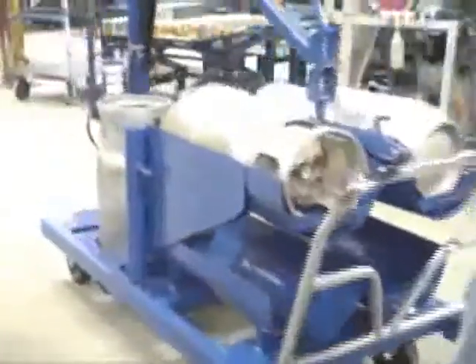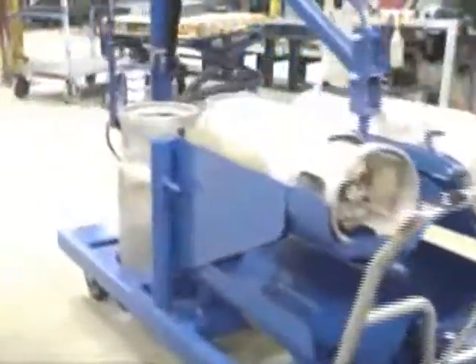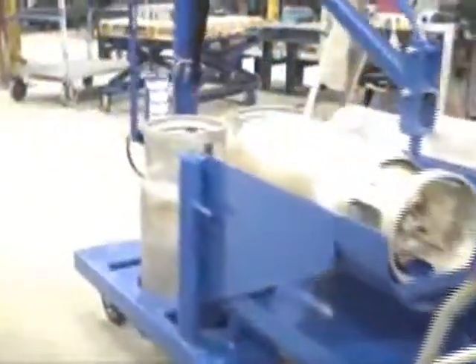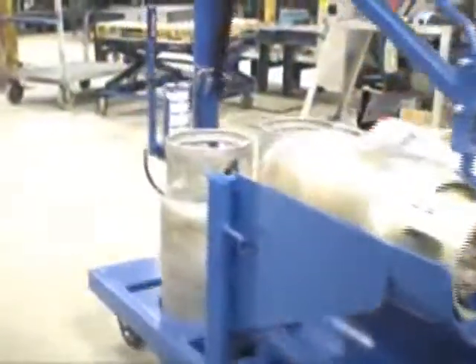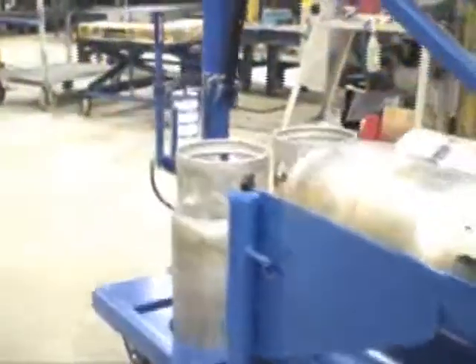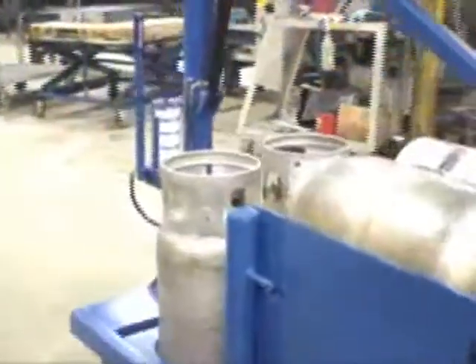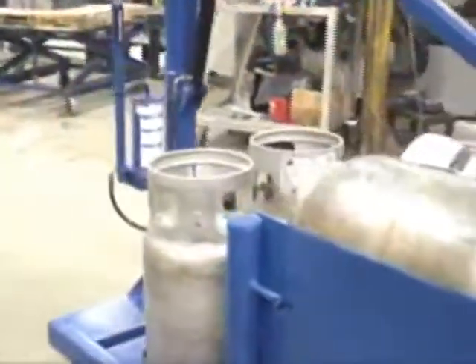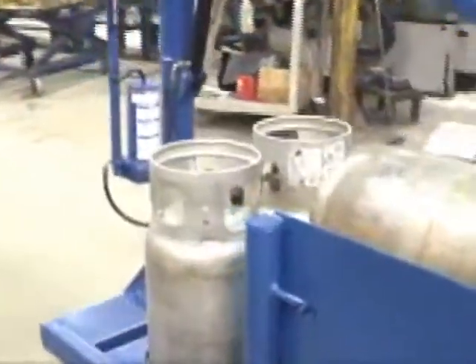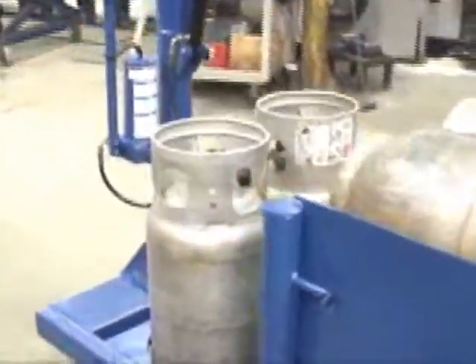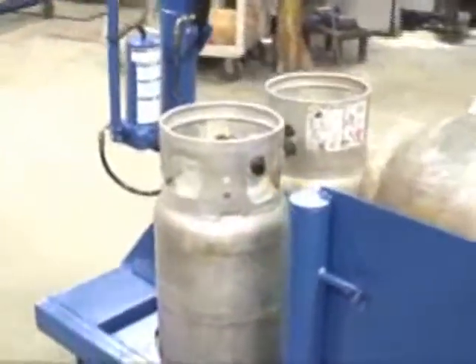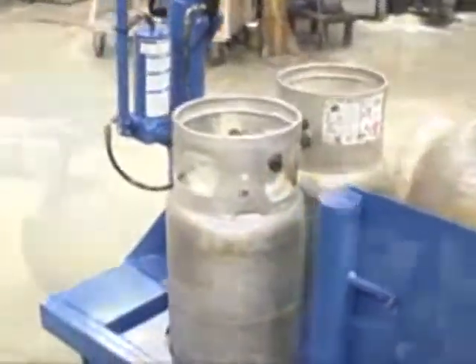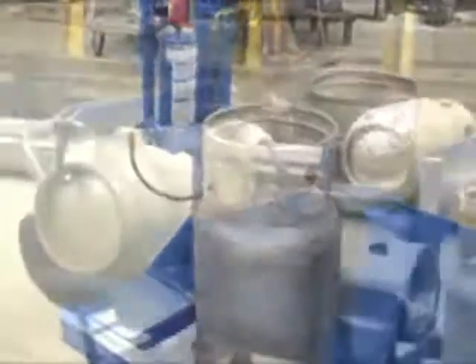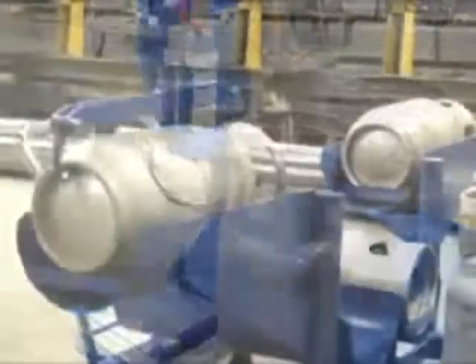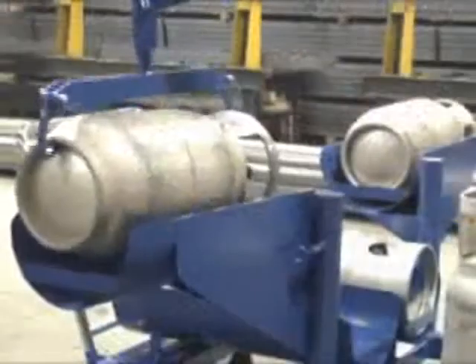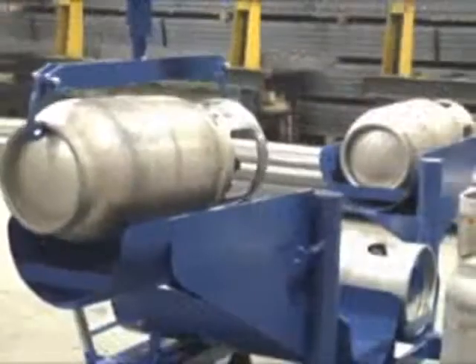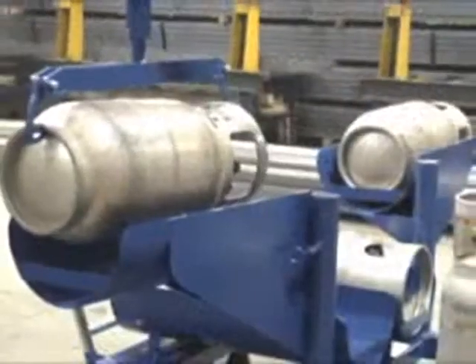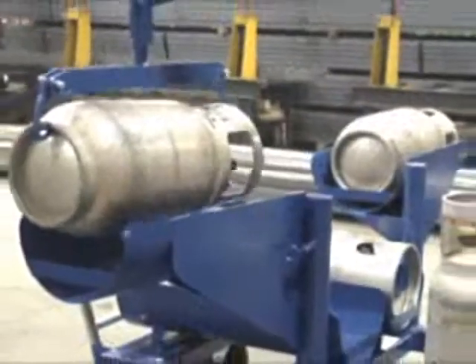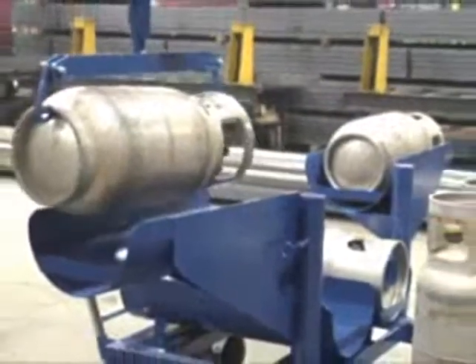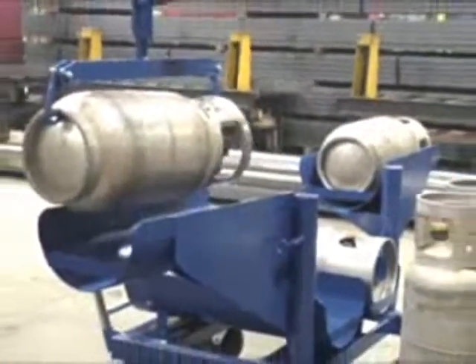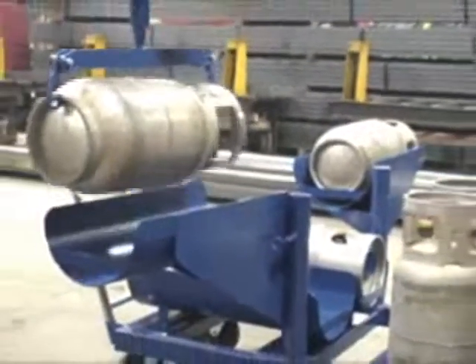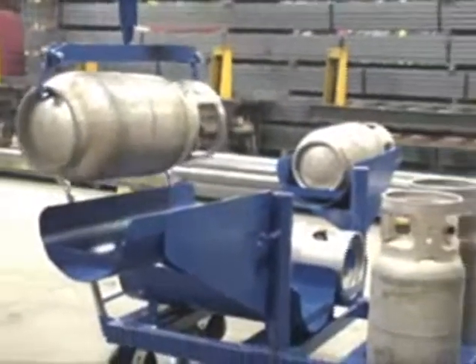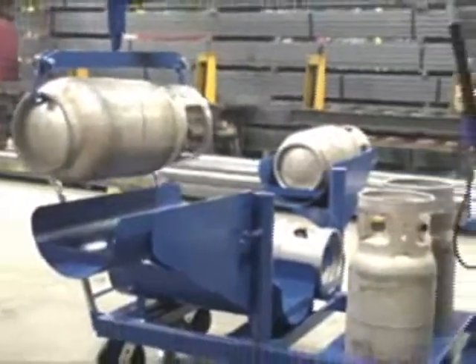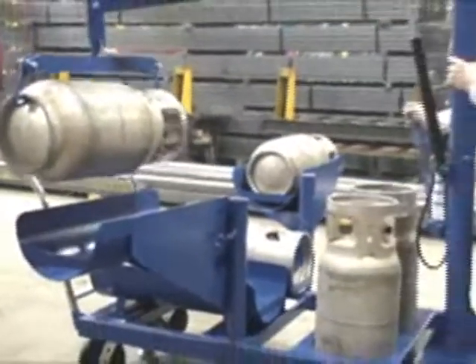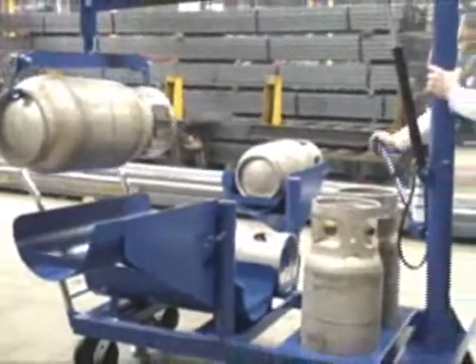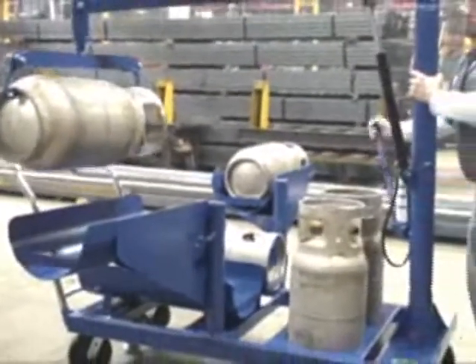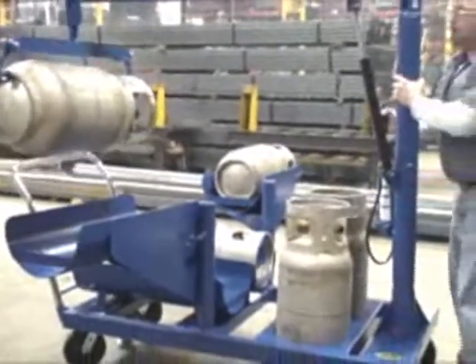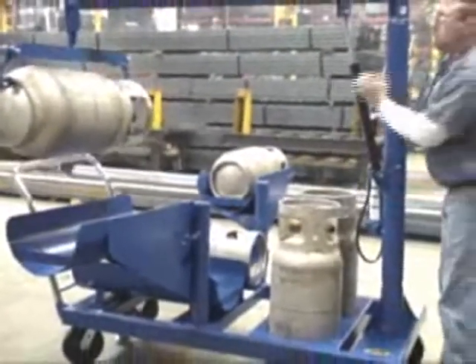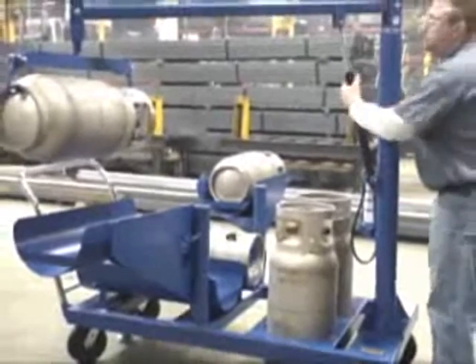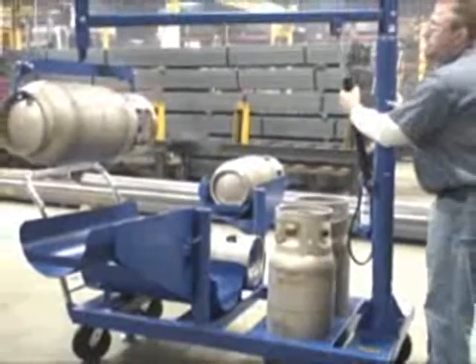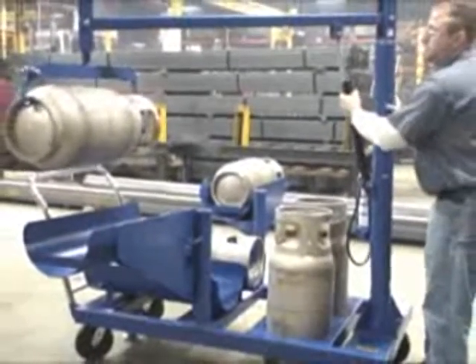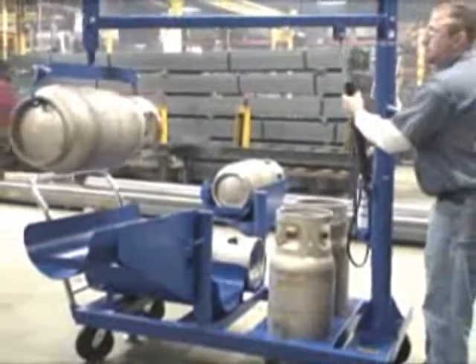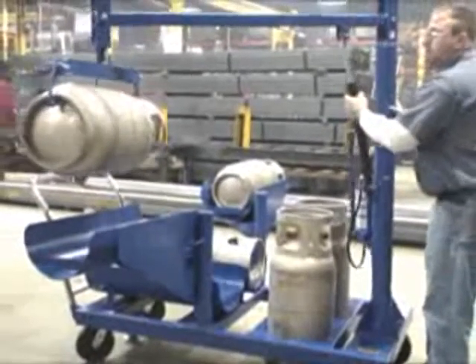Introducing Vestil's LP-6 LP Tank Truck. Finally, an easy answer to lifting, storing, and transporting problems associated with LP tanks.